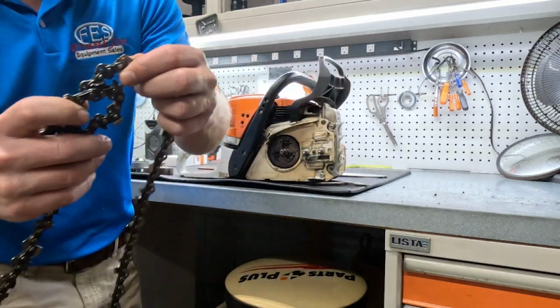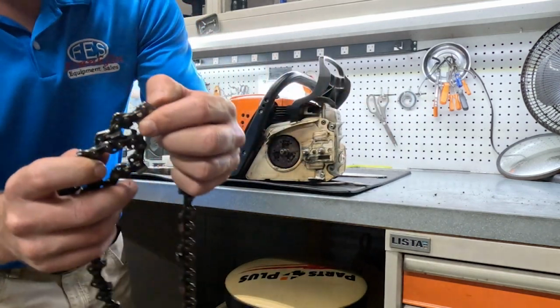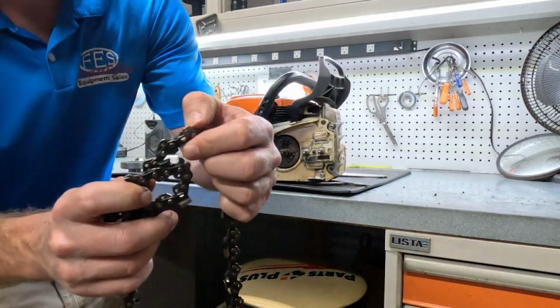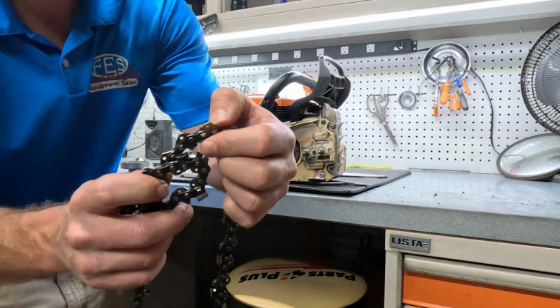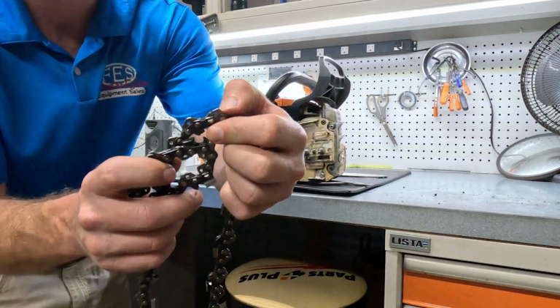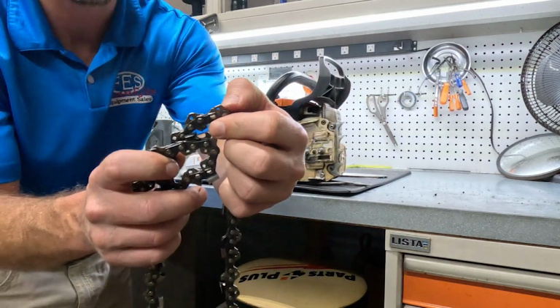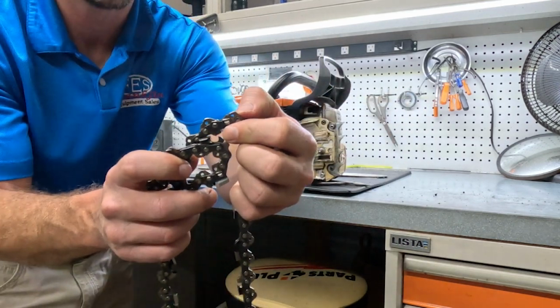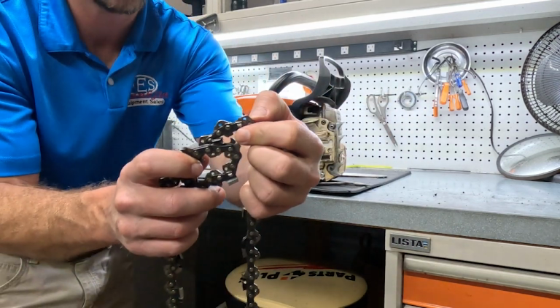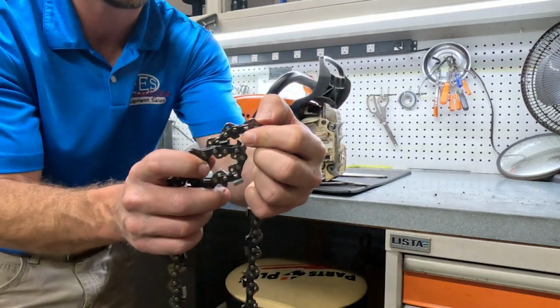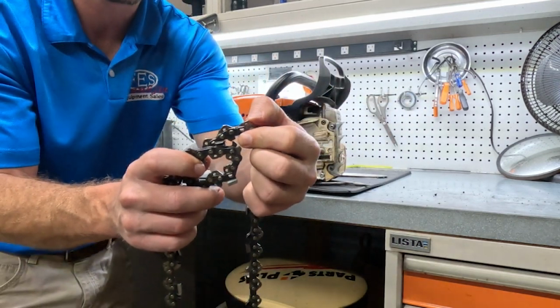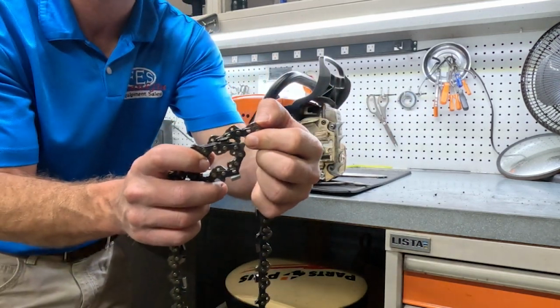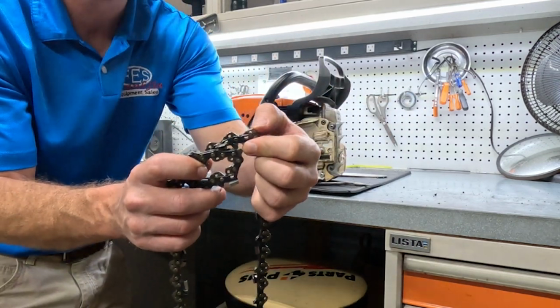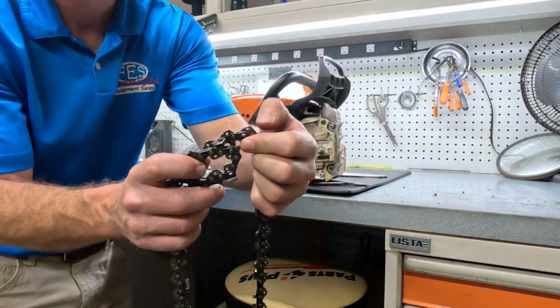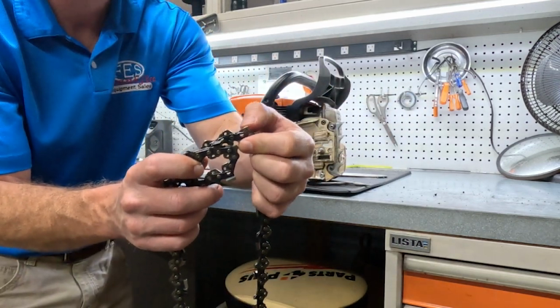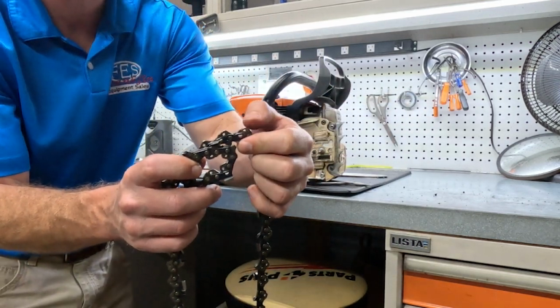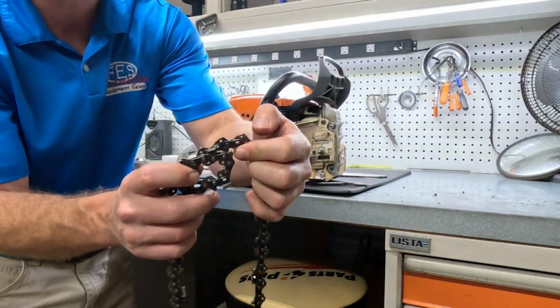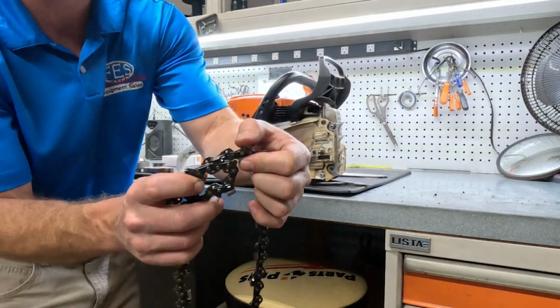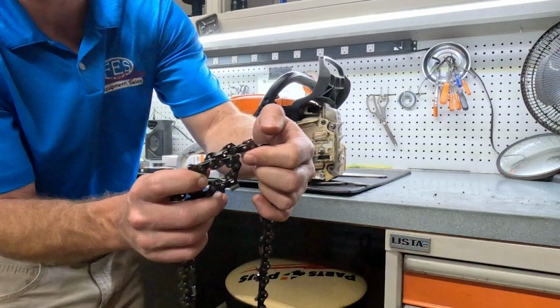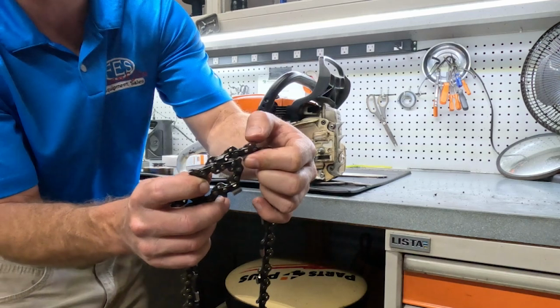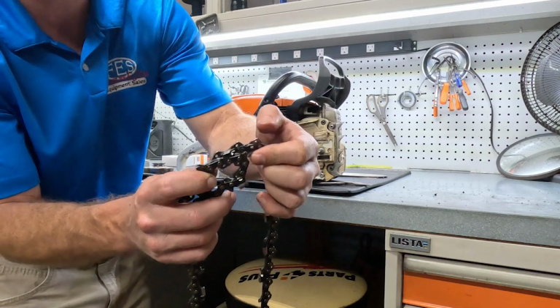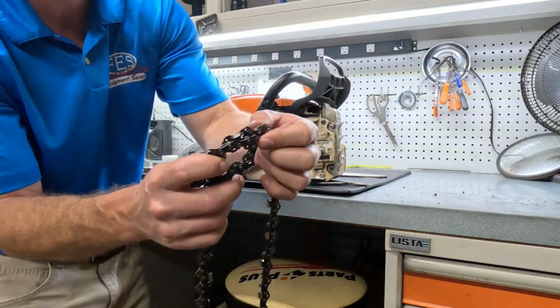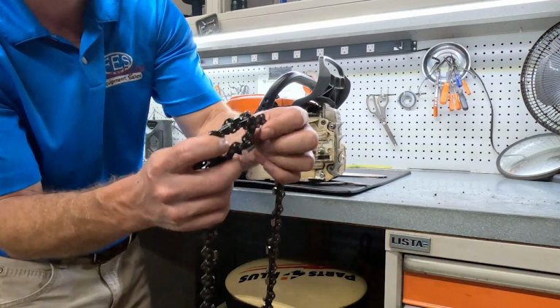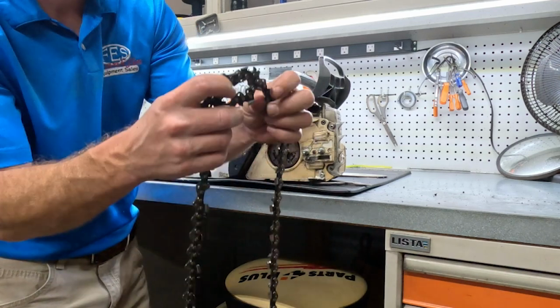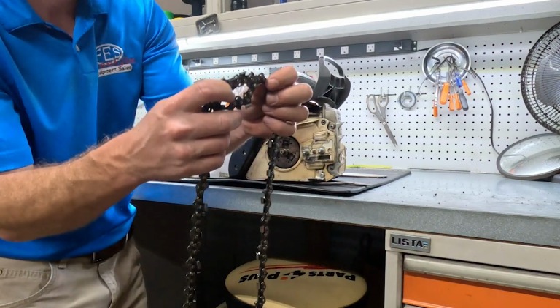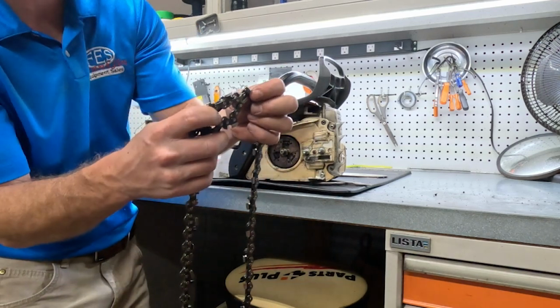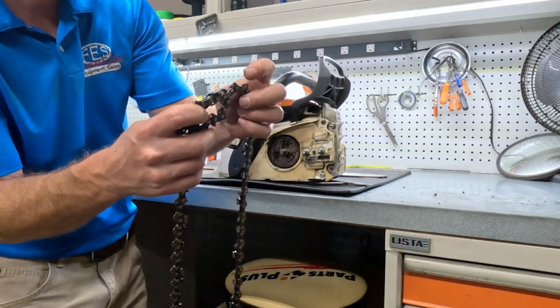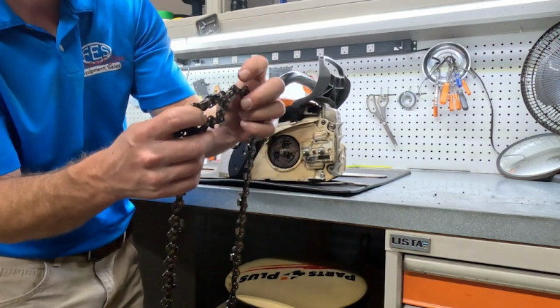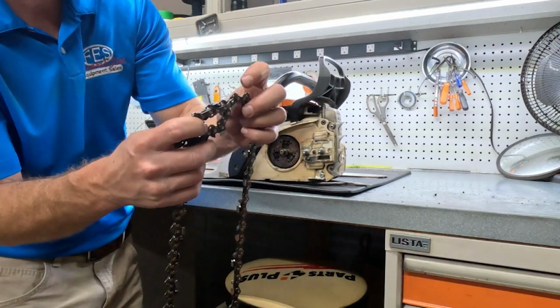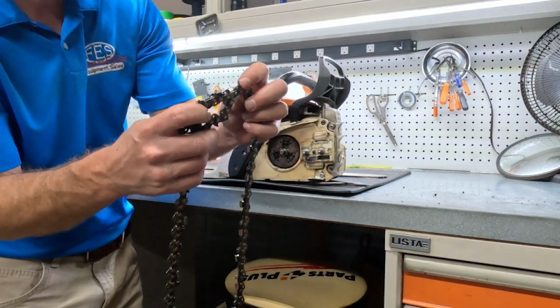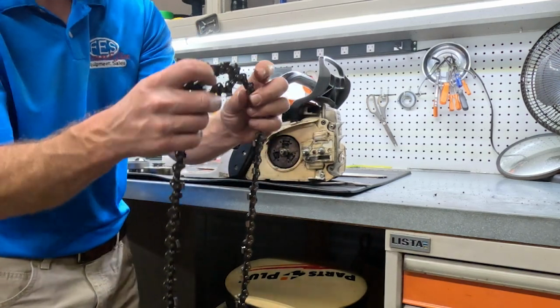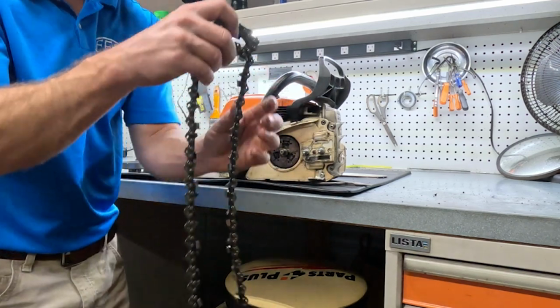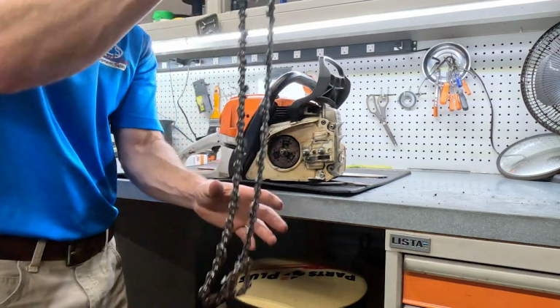And it'll do this to the drive links of your chain — see how these are rounded instead of having the catcher on them. So this customer is also going to have to replace the chain.